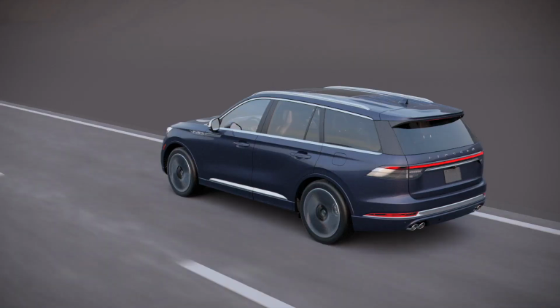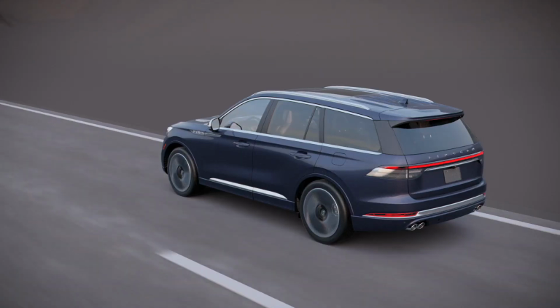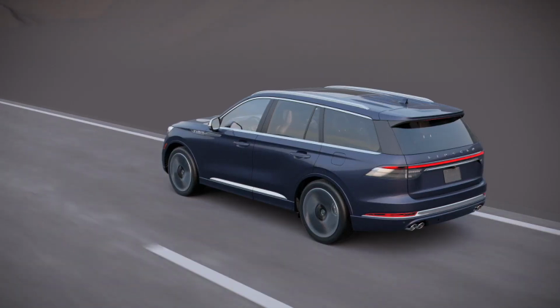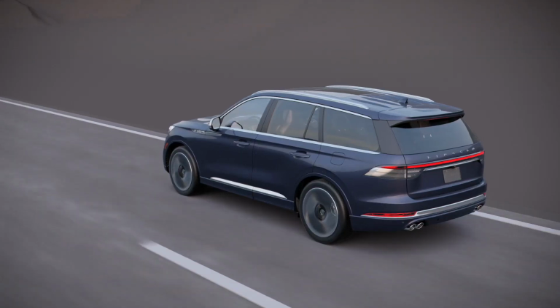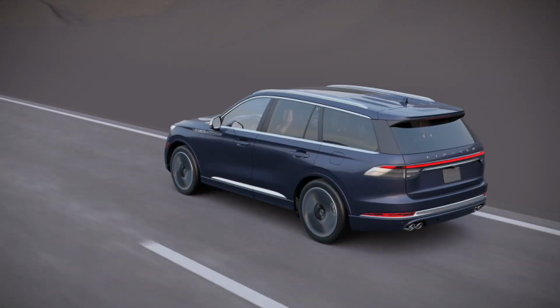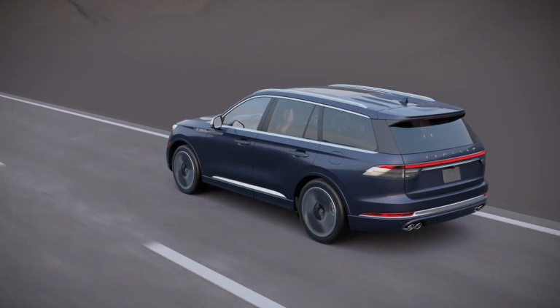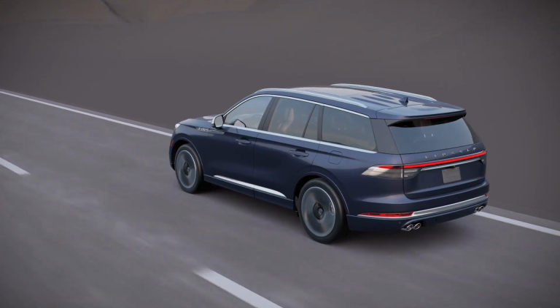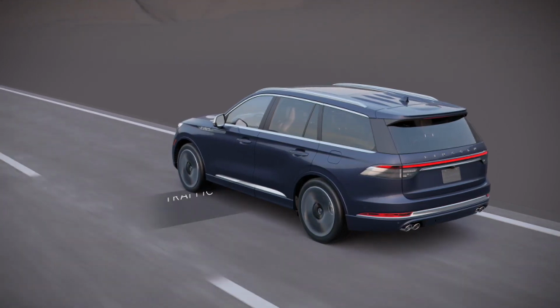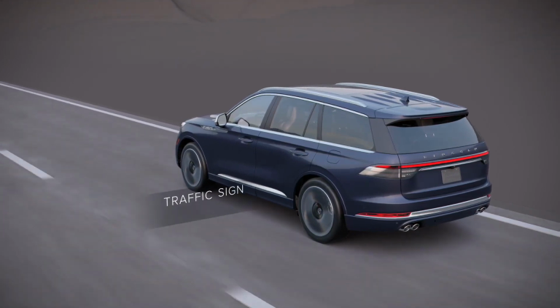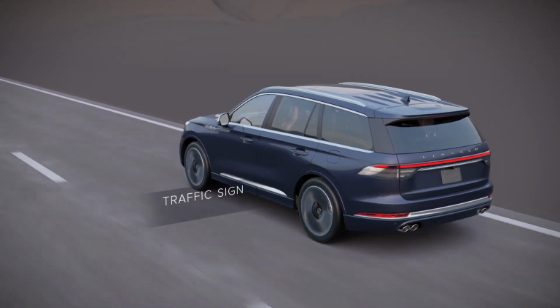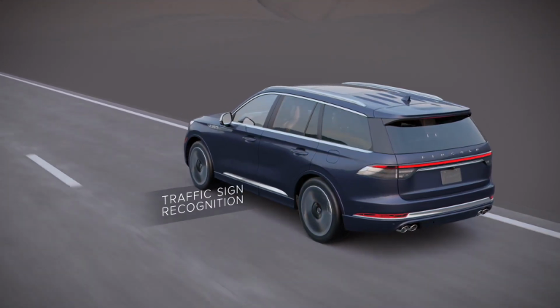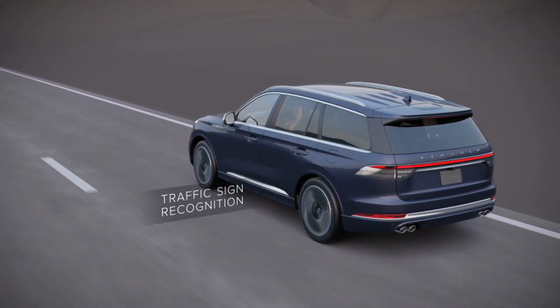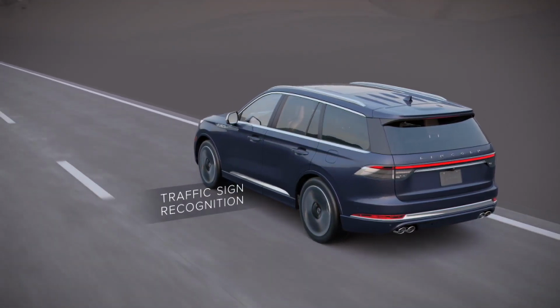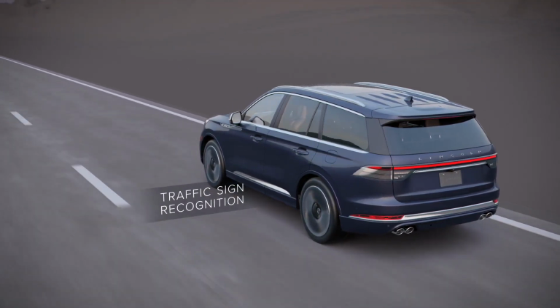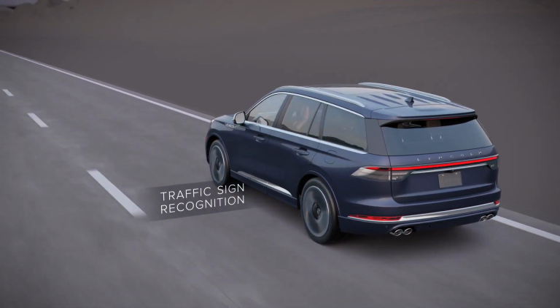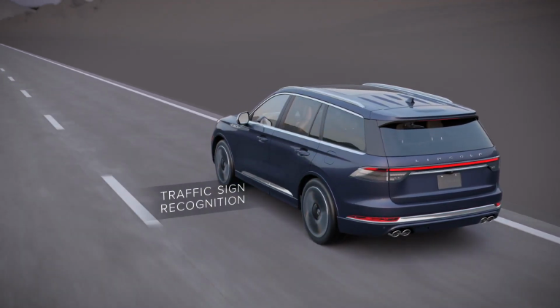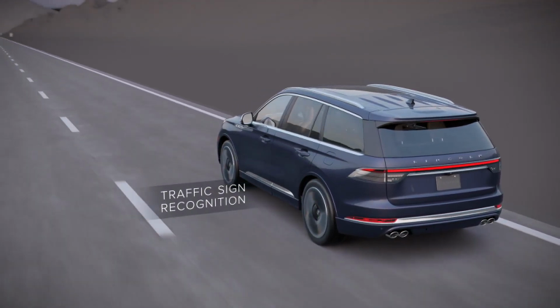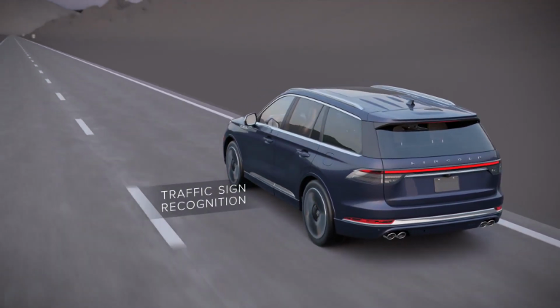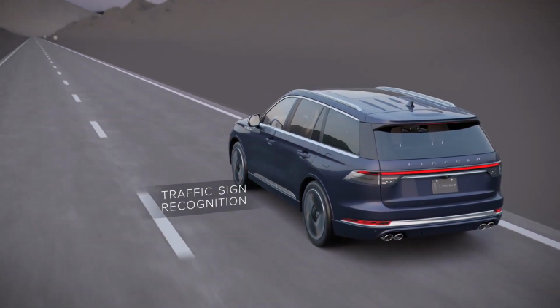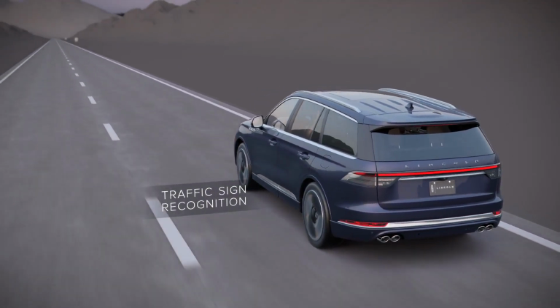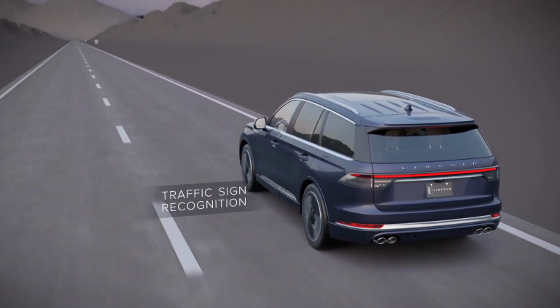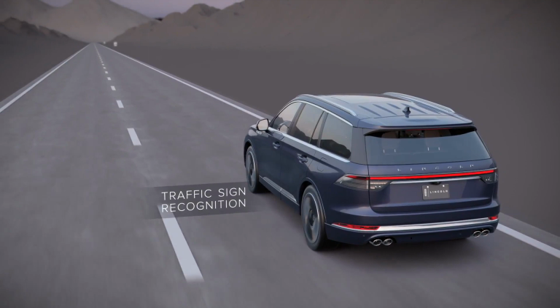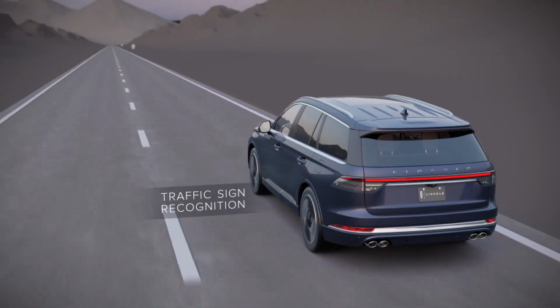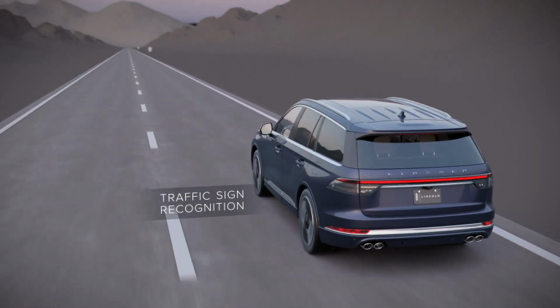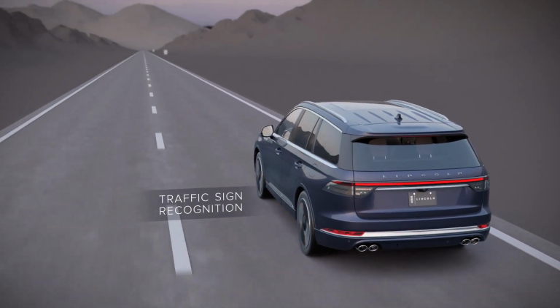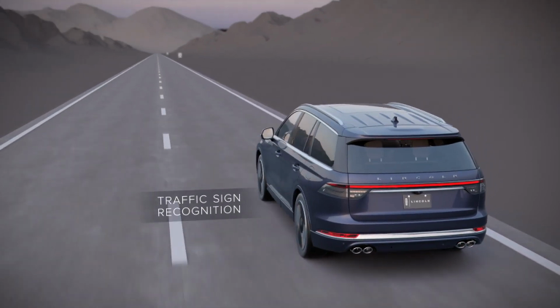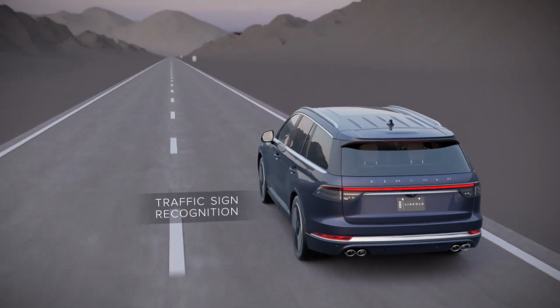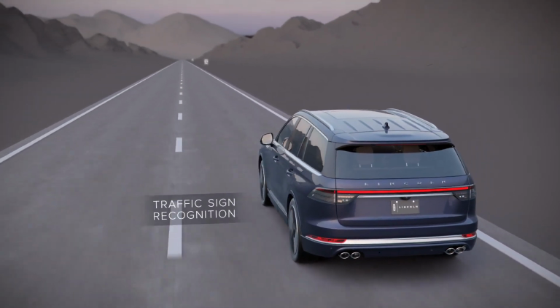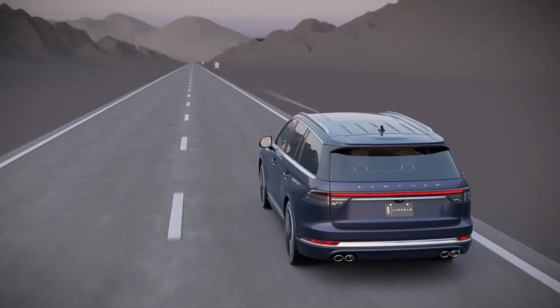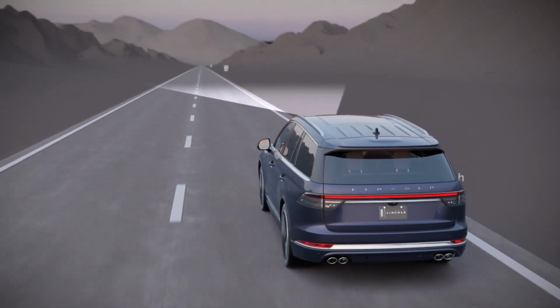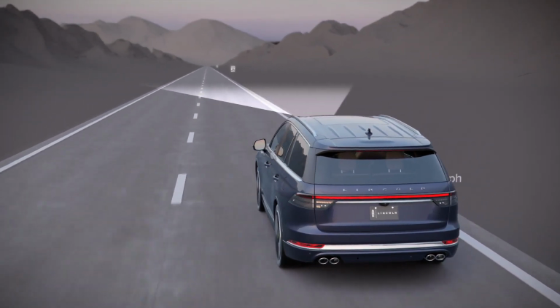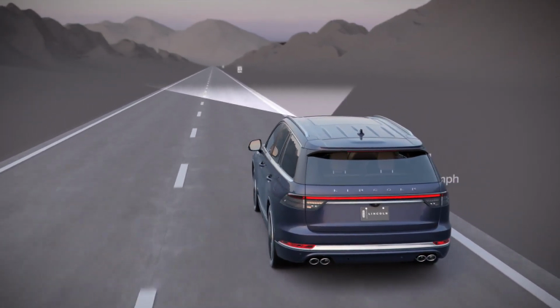As part of Lincoln's Co-Pilot 360 Plus package, Traffic Jam Assist now includes a new traffic sign recognition feature, which integrates with adaptive cruise control.